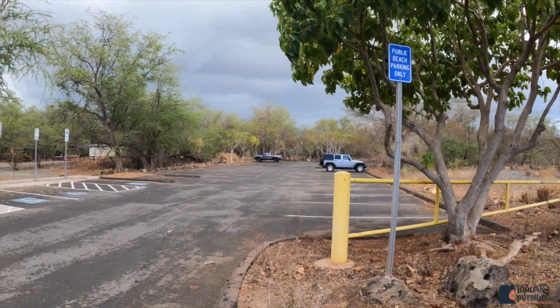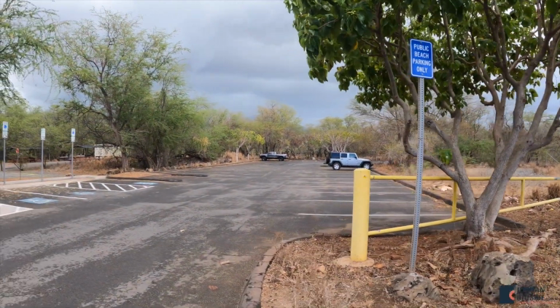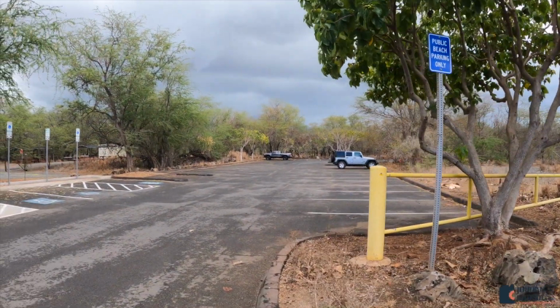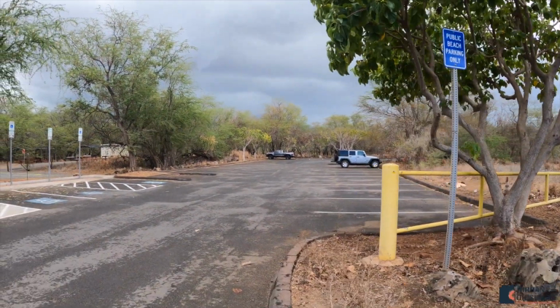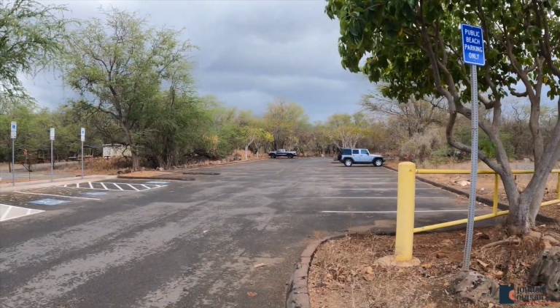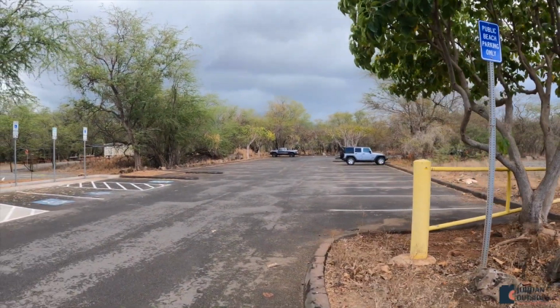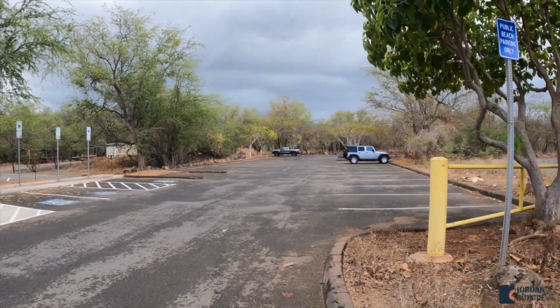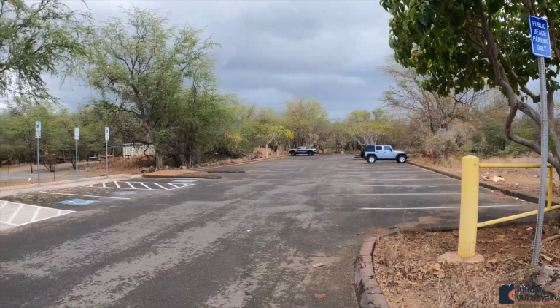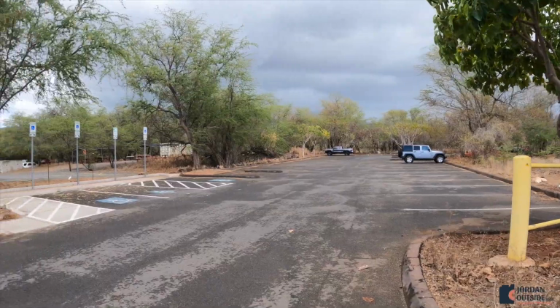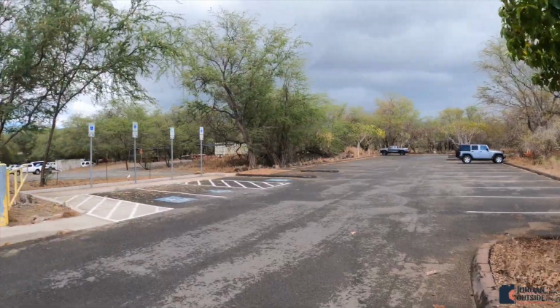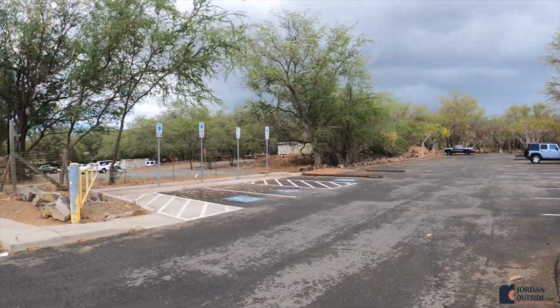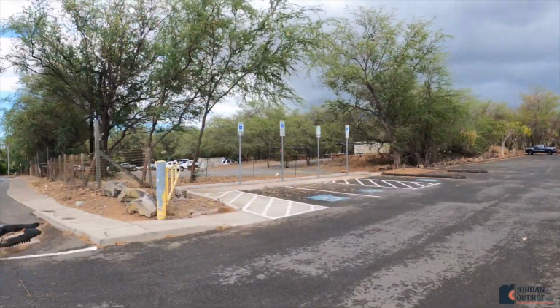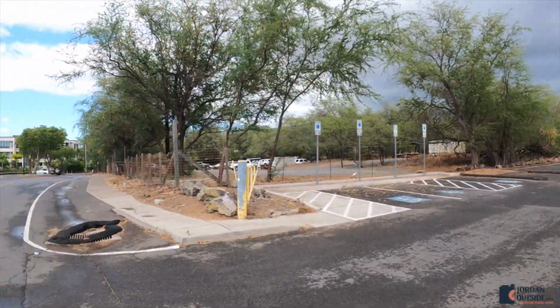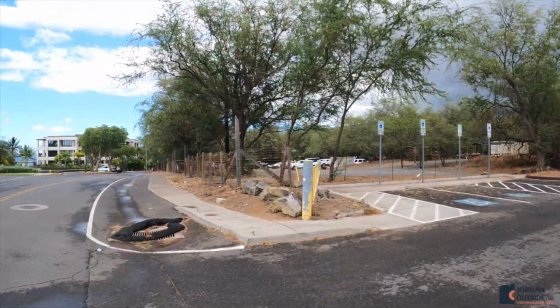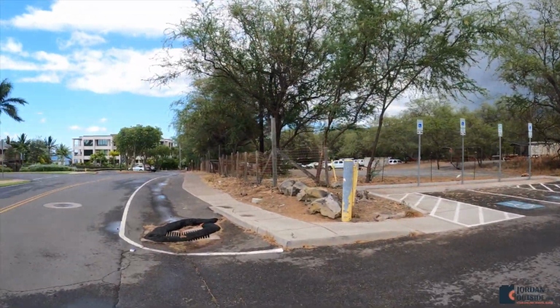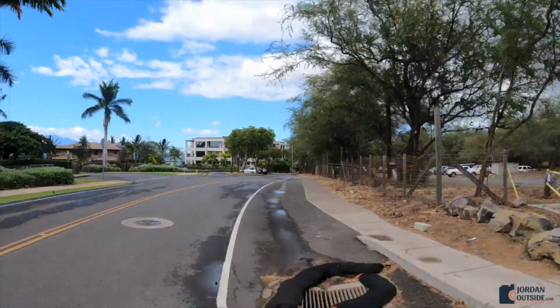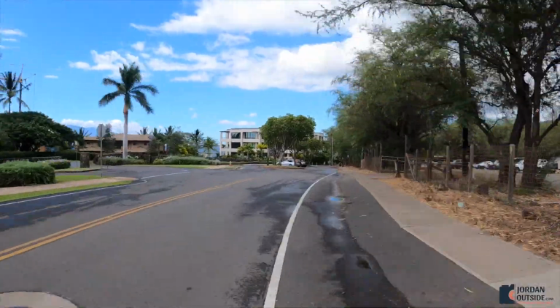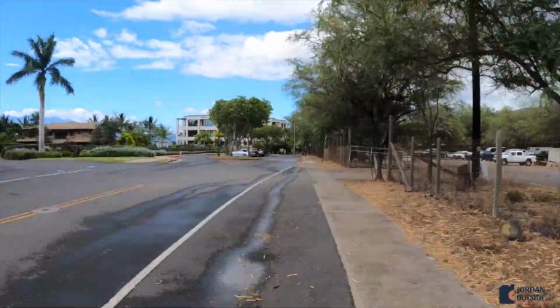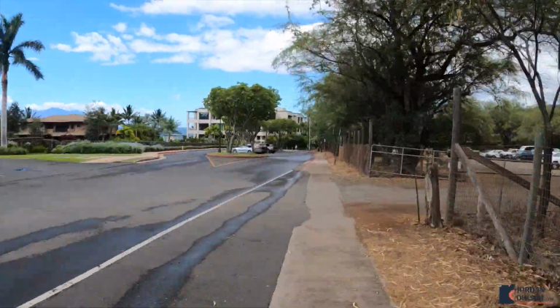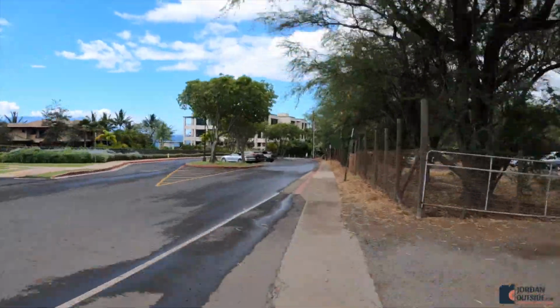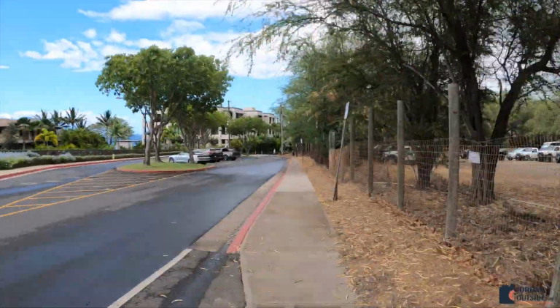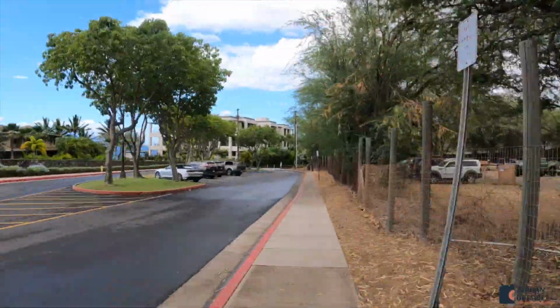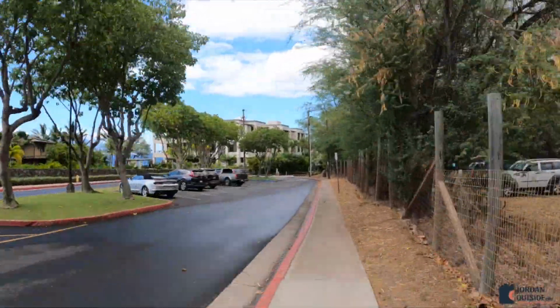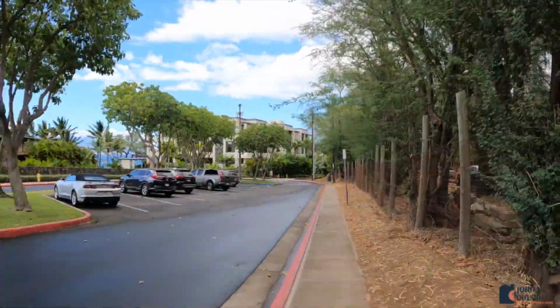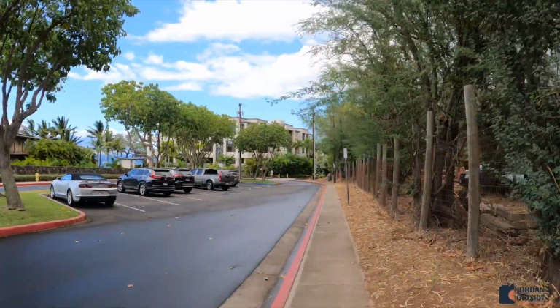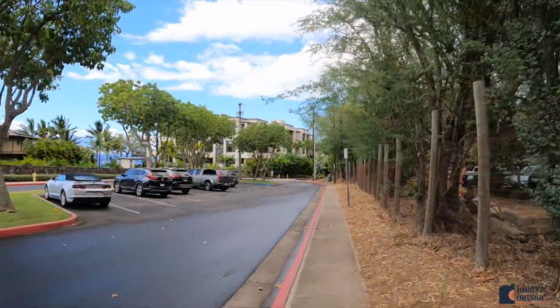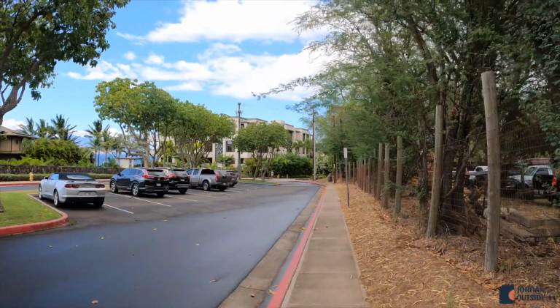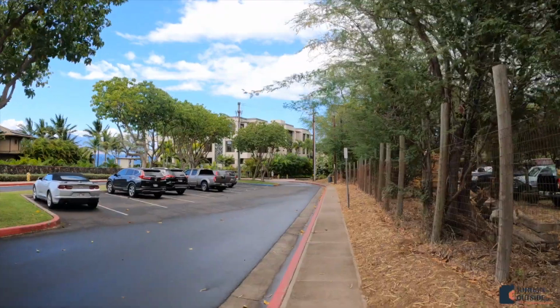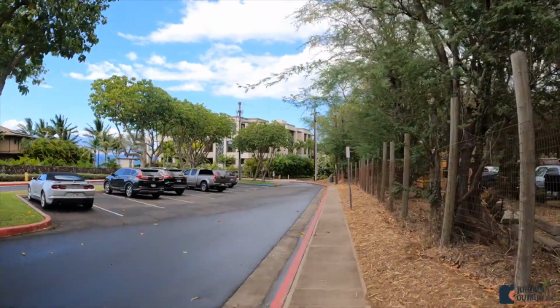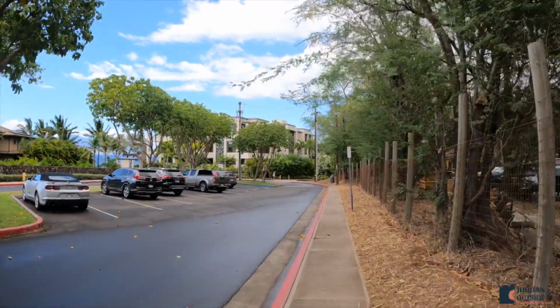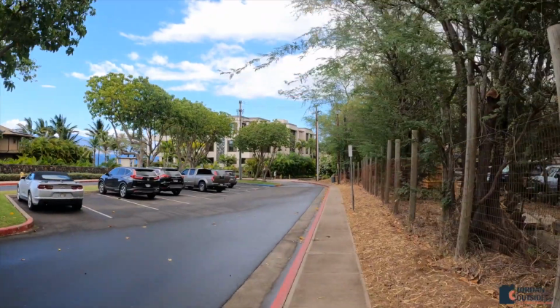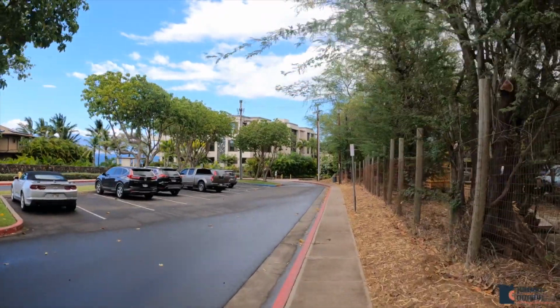There's plenty of parking at this upper parking lot. We're at the south end of the beach. As you walk down the sidewalk, you'll see there's more free parking. That's our Camaro right there on the left.